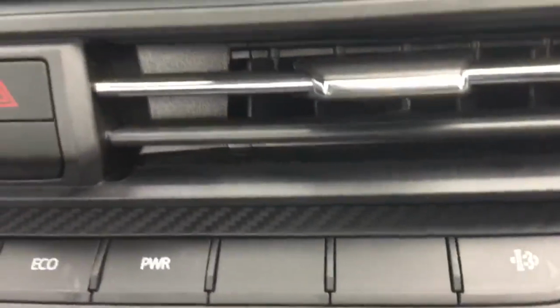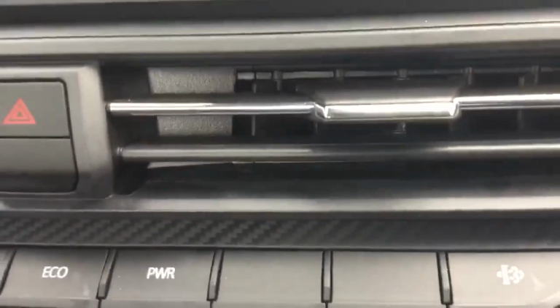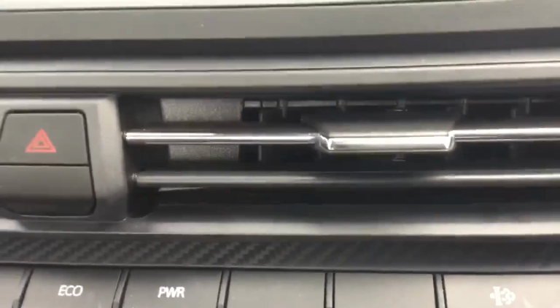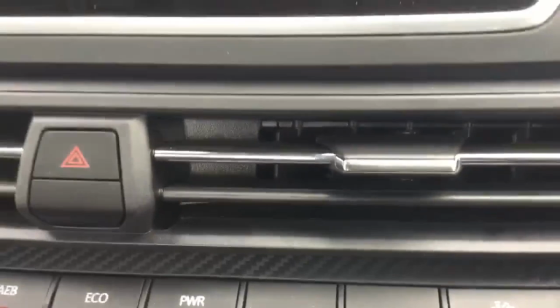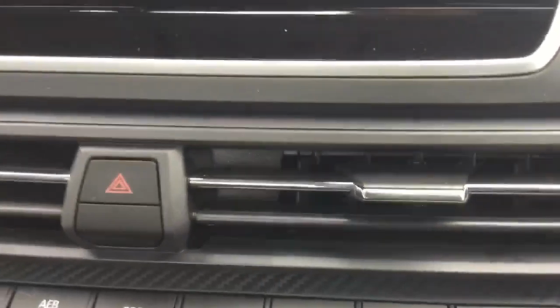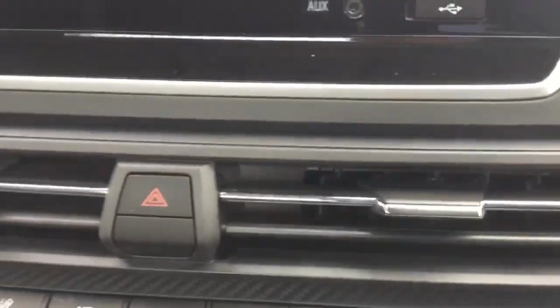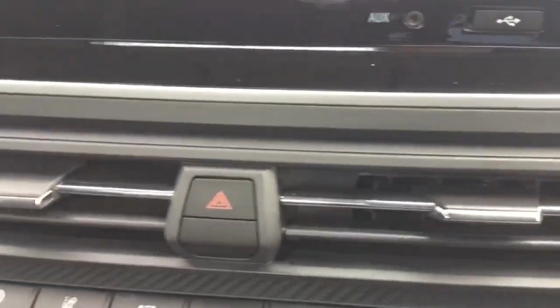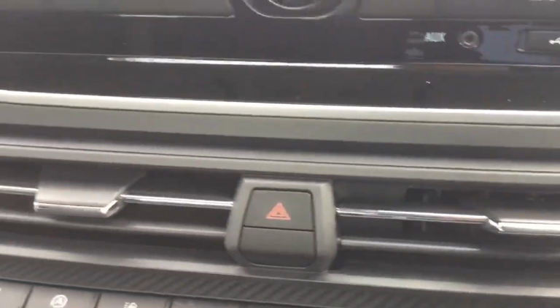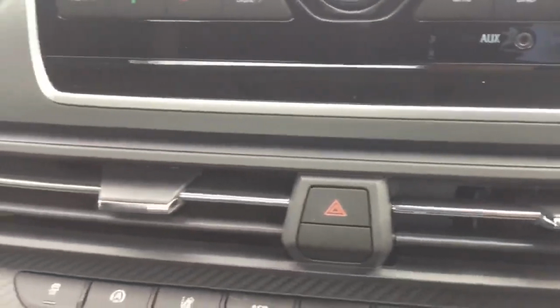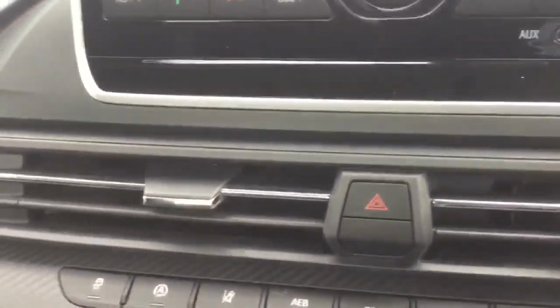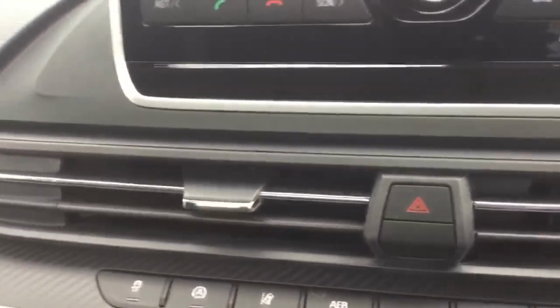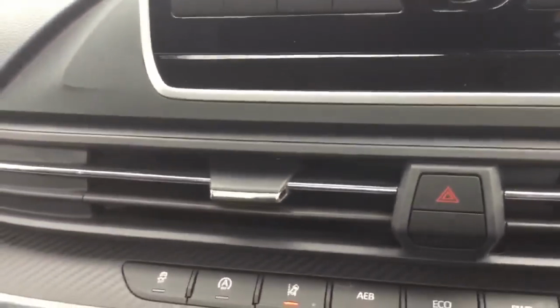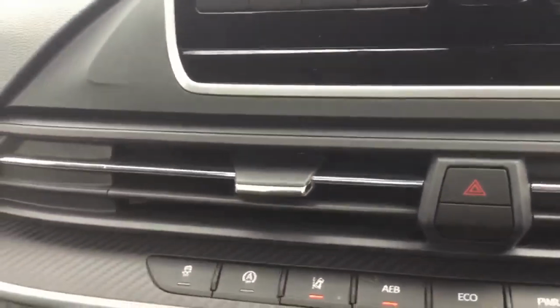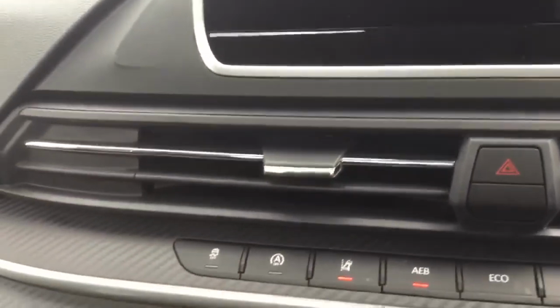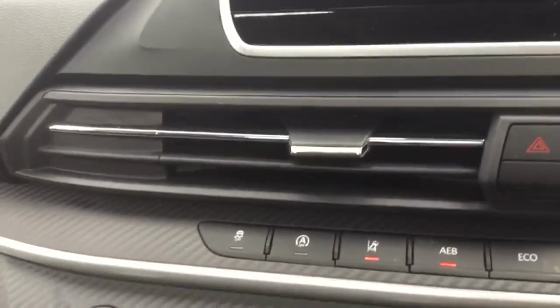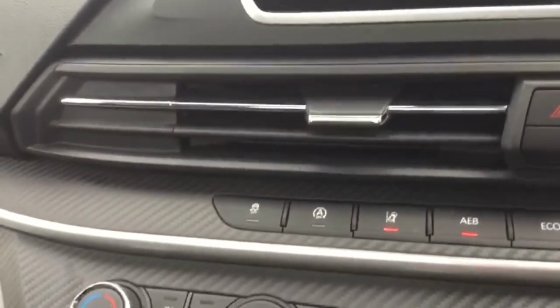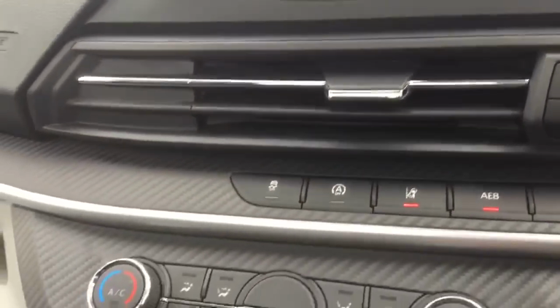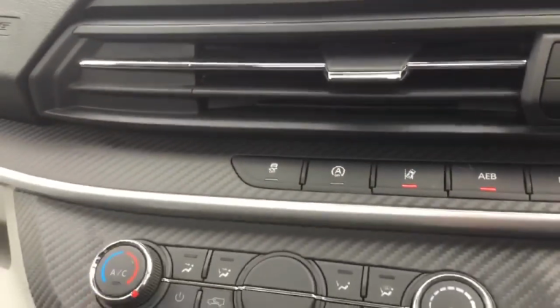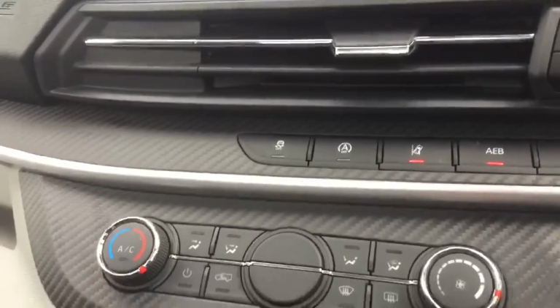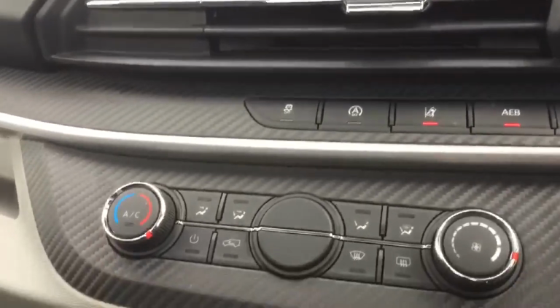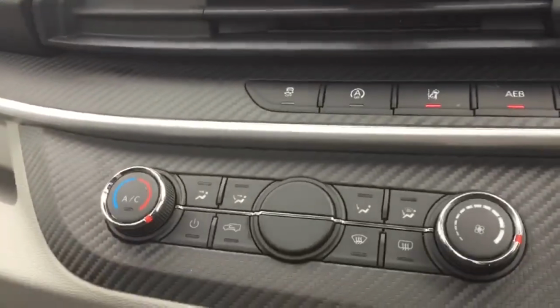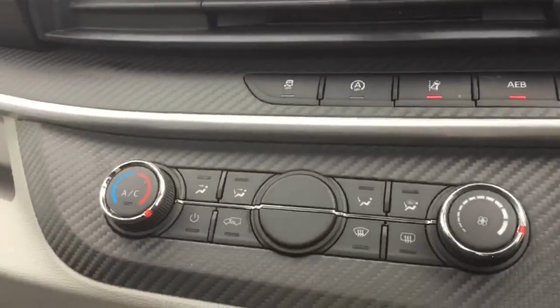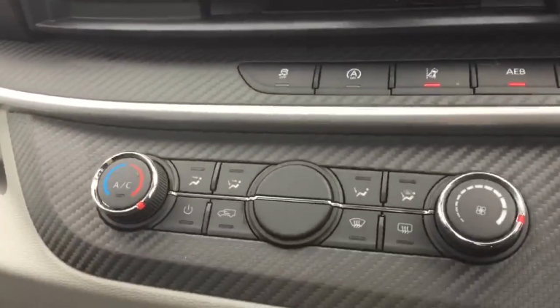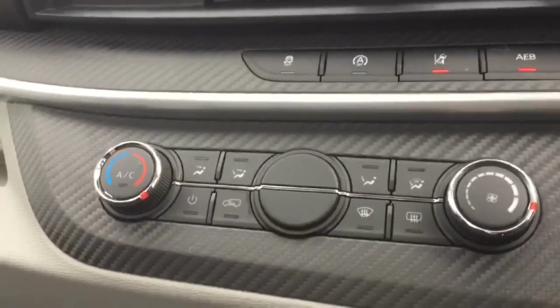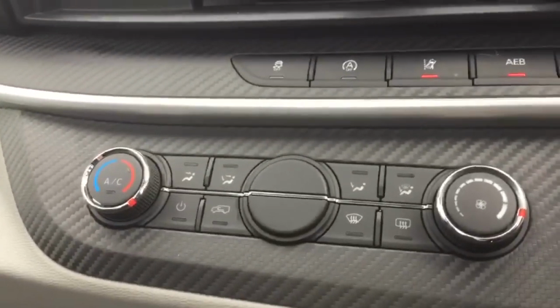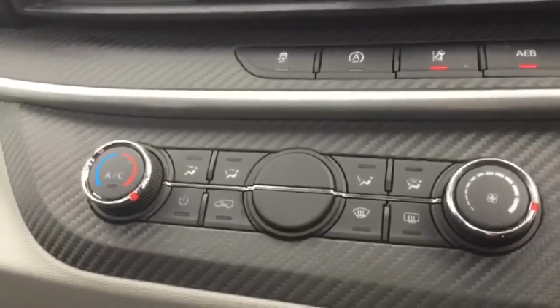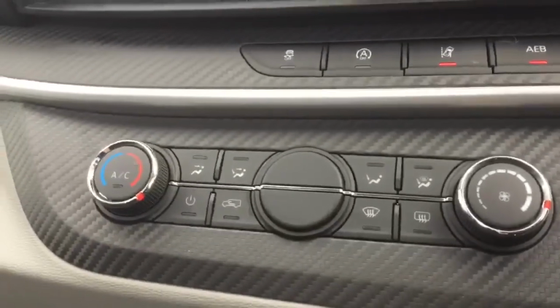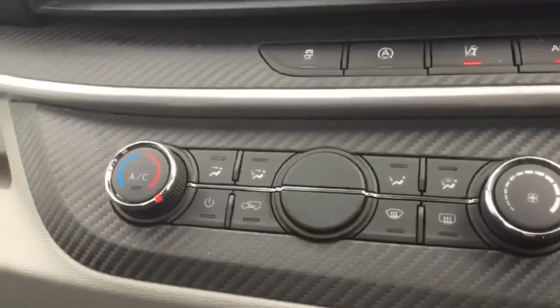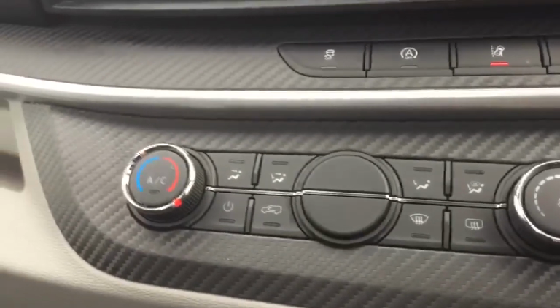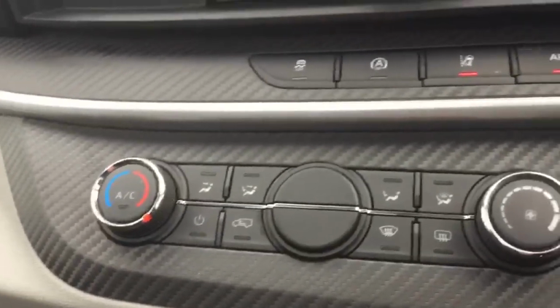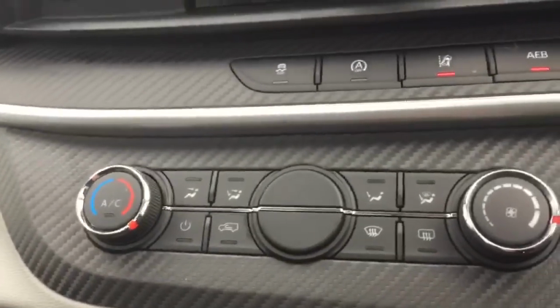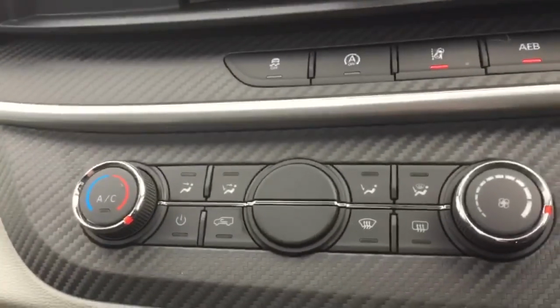So if you ever think it might be getting a bit clogged, pop that button on, let it run for a wee while, and it saves you having to come and see us. We've also got aircon.